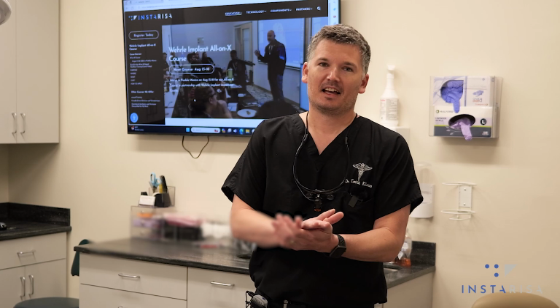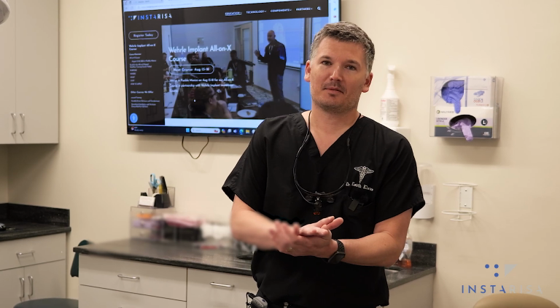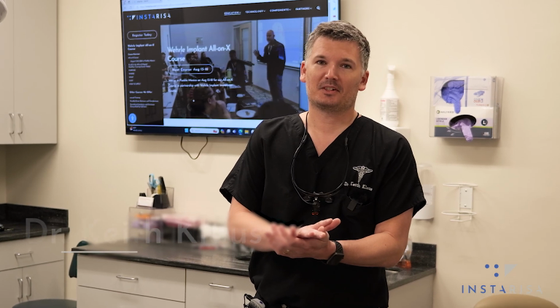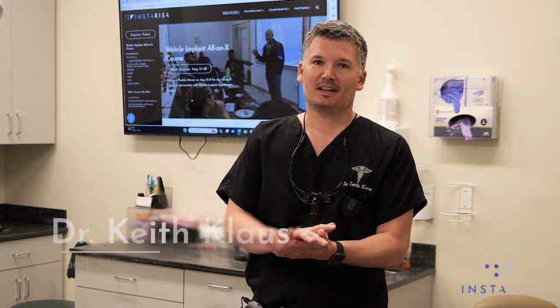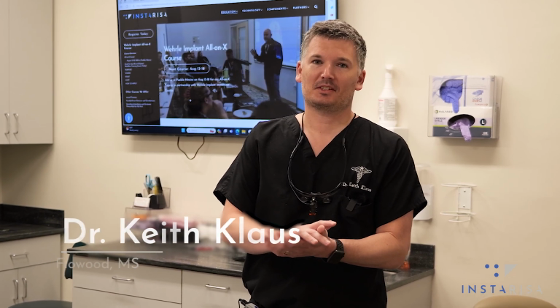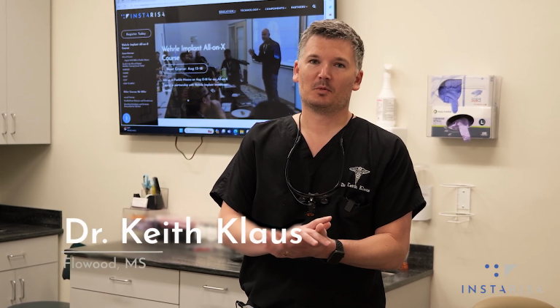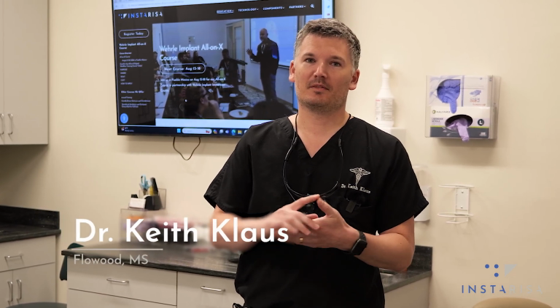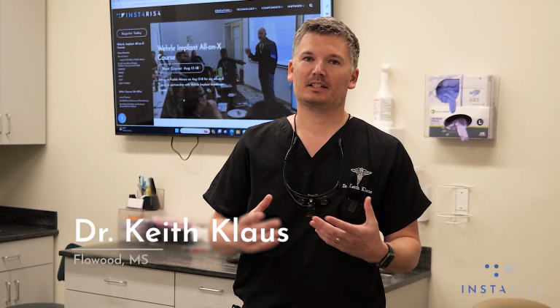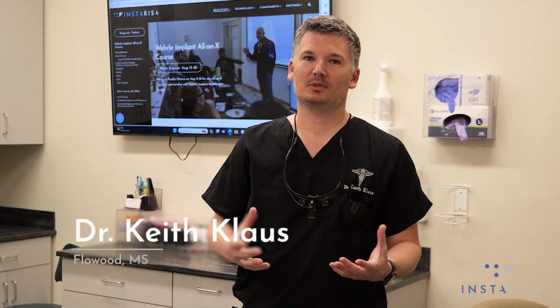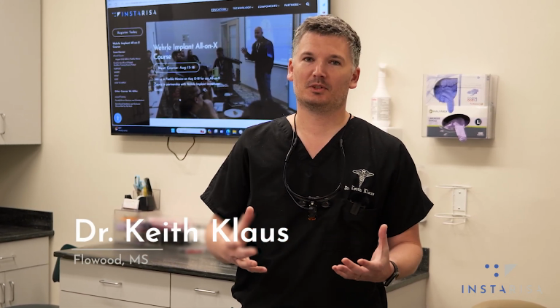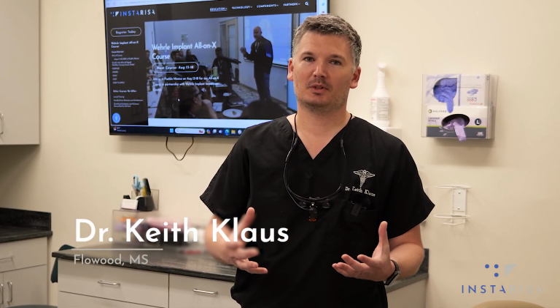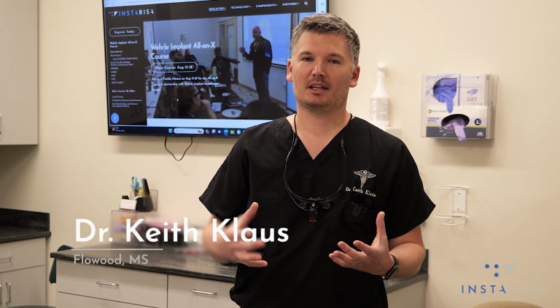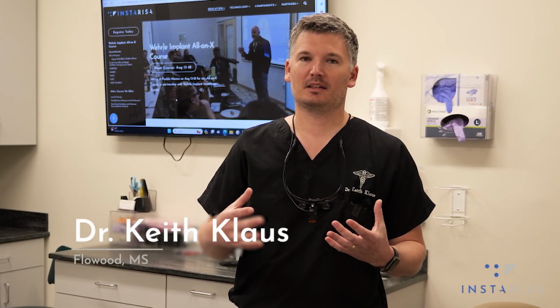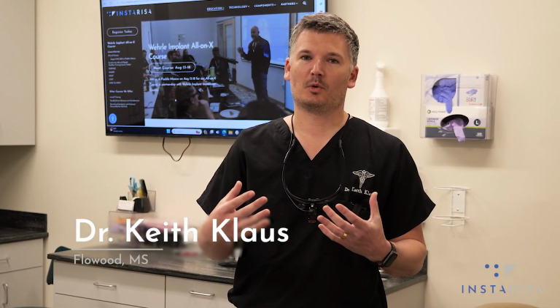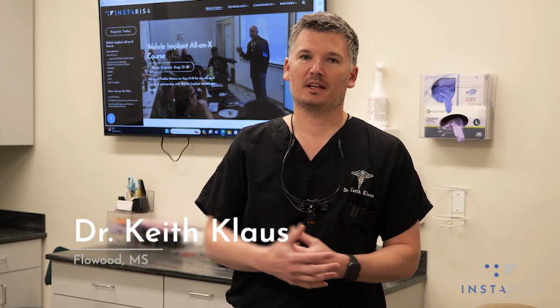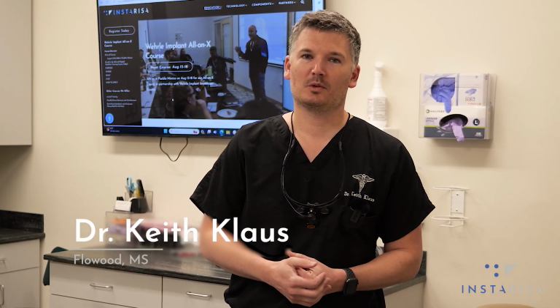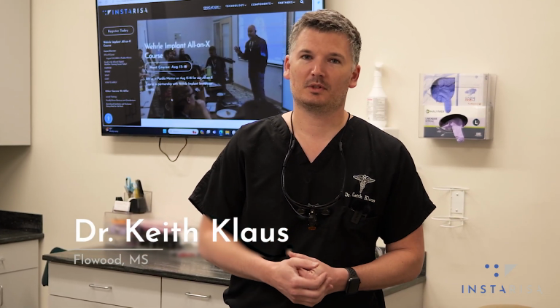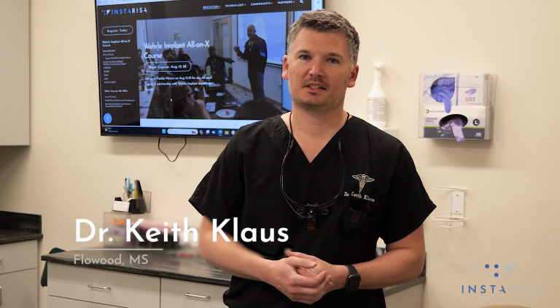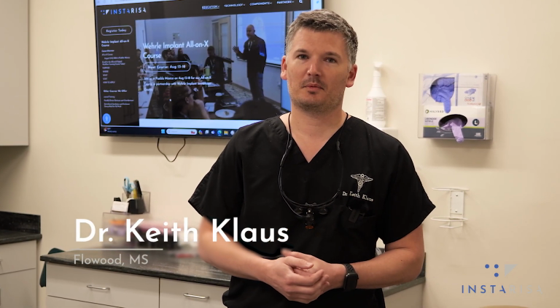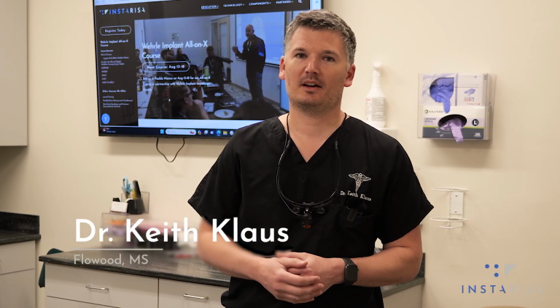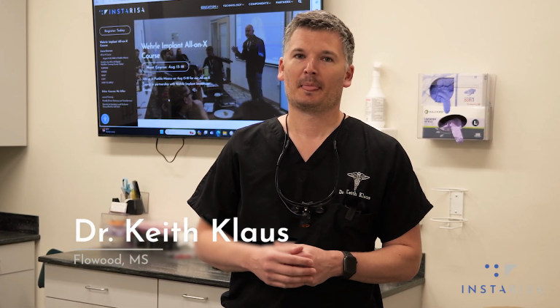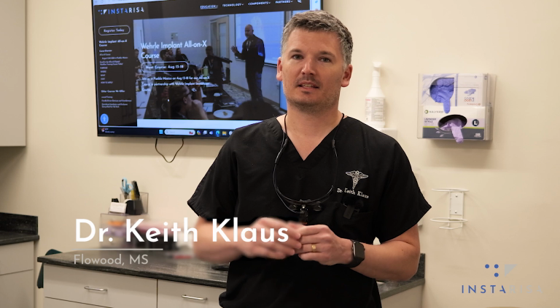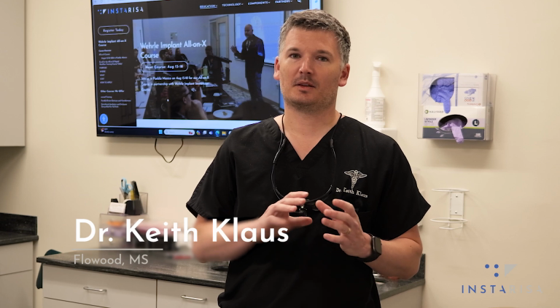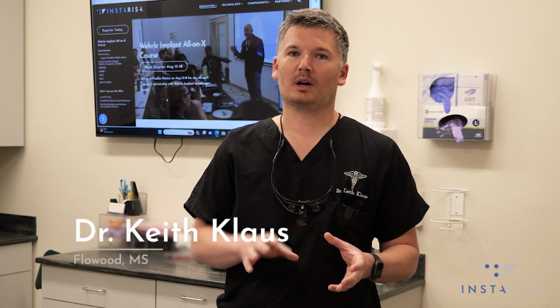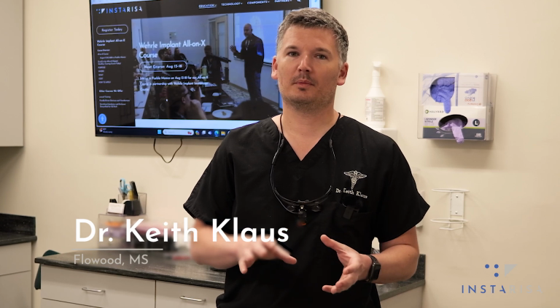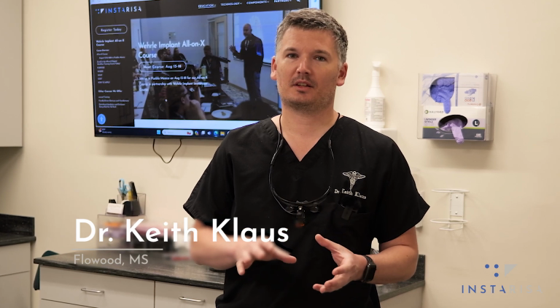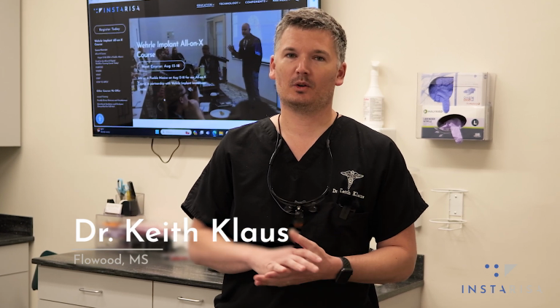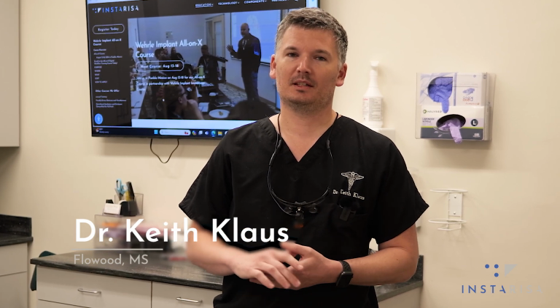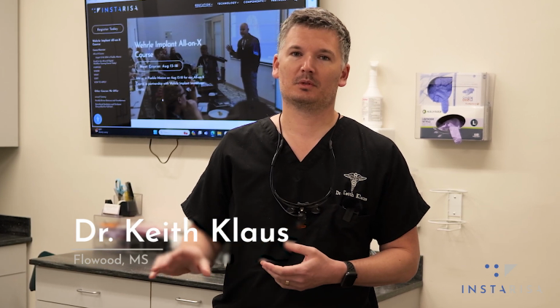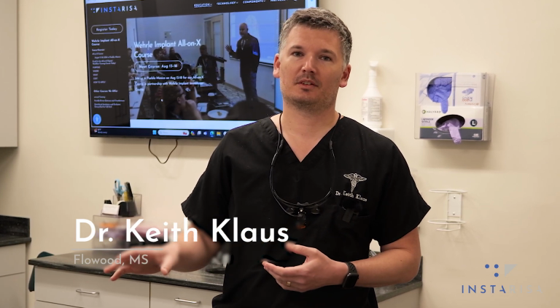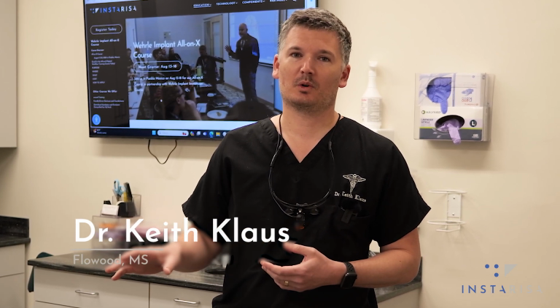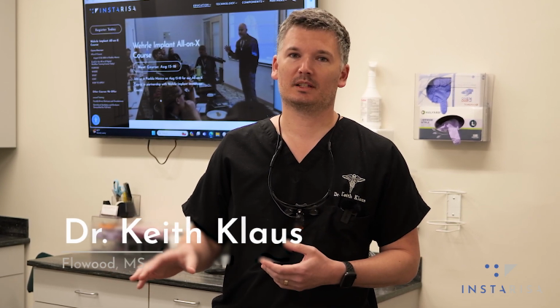Hi, I'm Dr. Klaus. I want to invite you to a four-day course that we're really excited about. This is in Puebla, Mexico. We've teamed up with Dr. Worley.